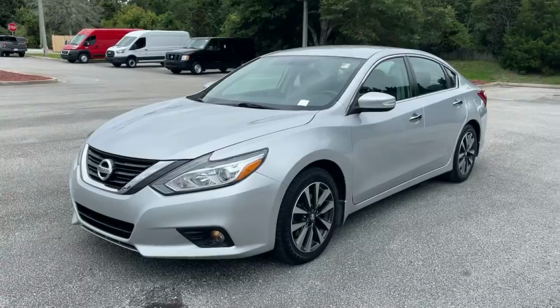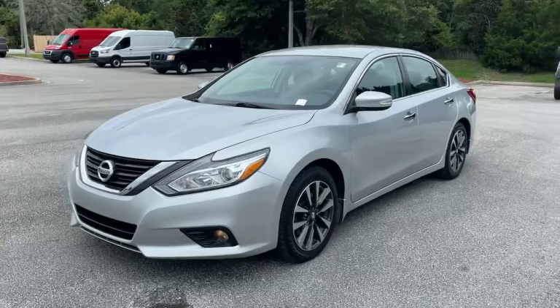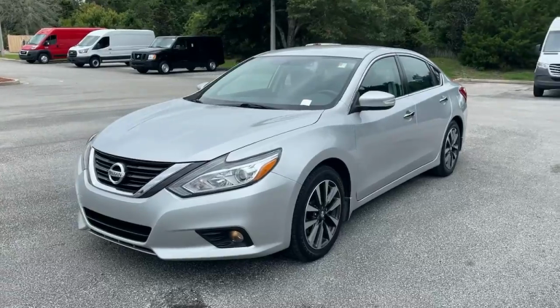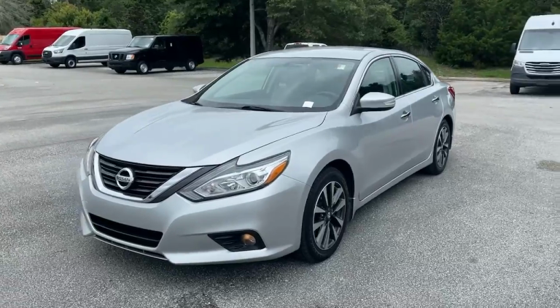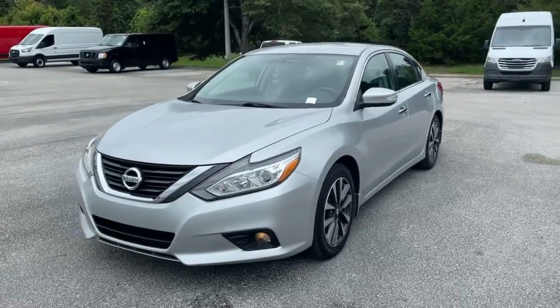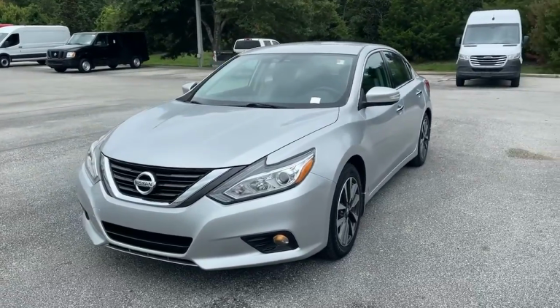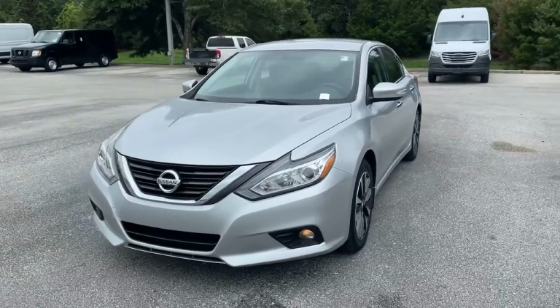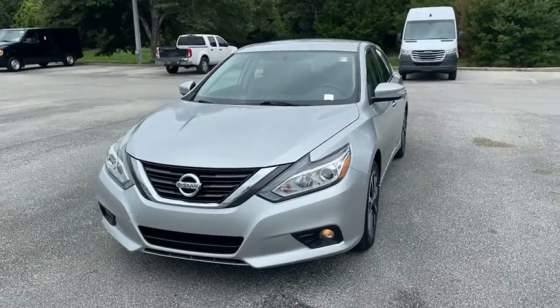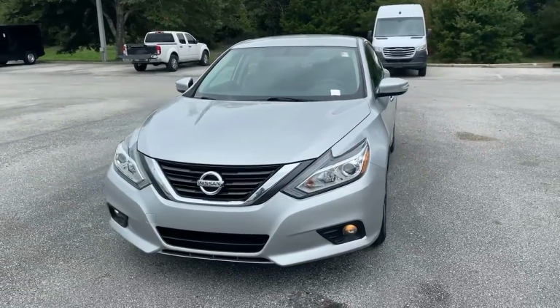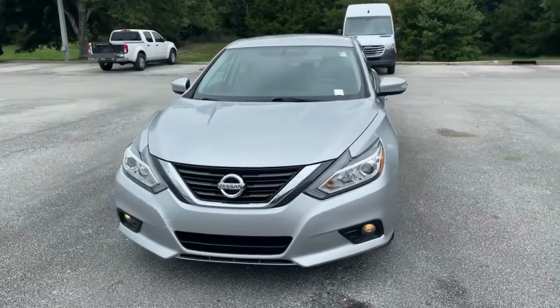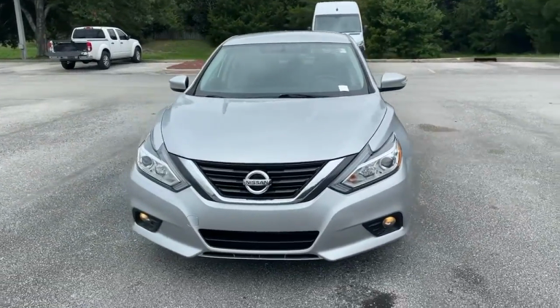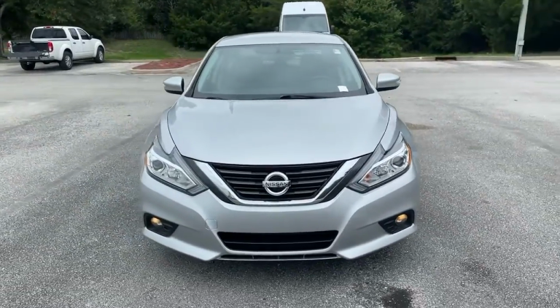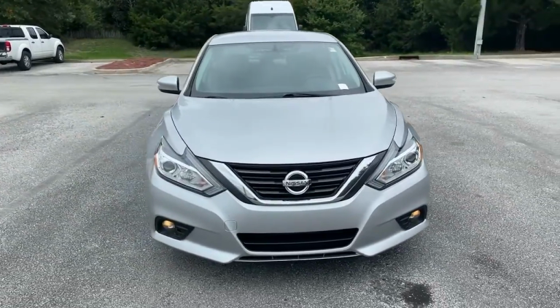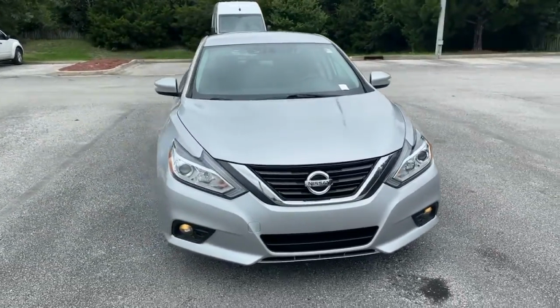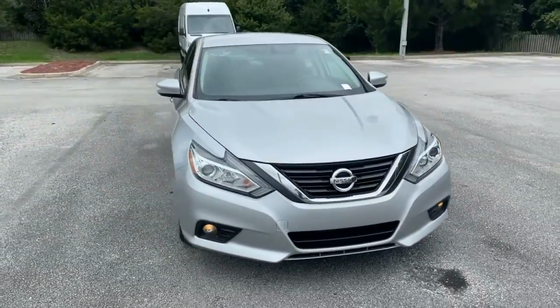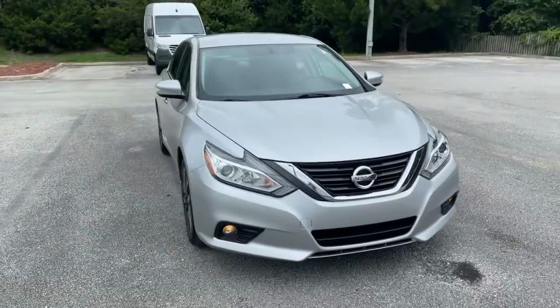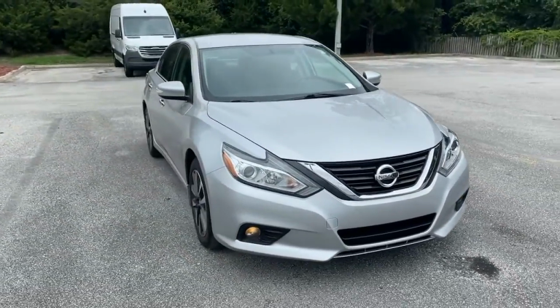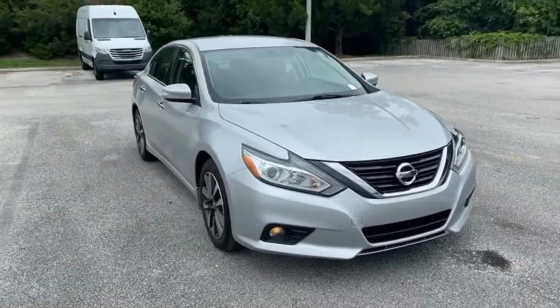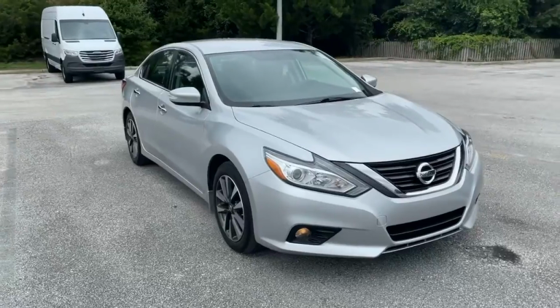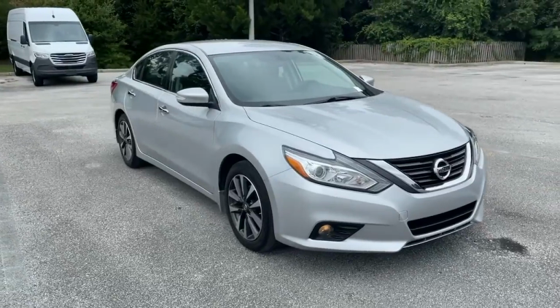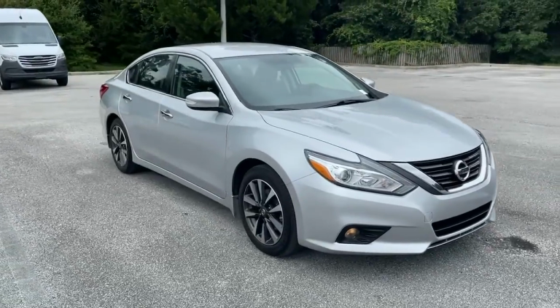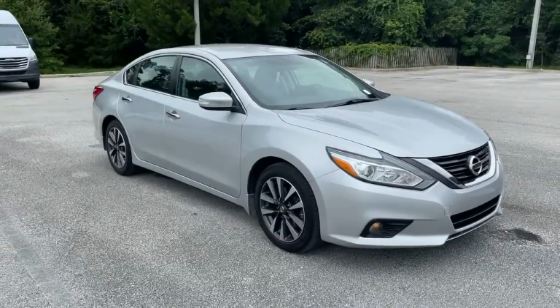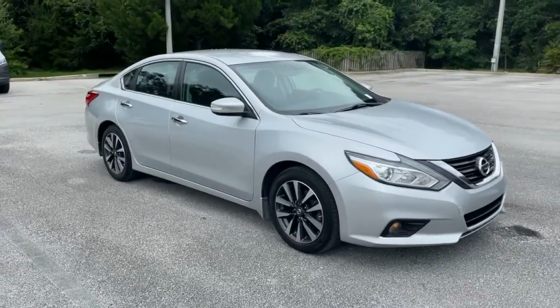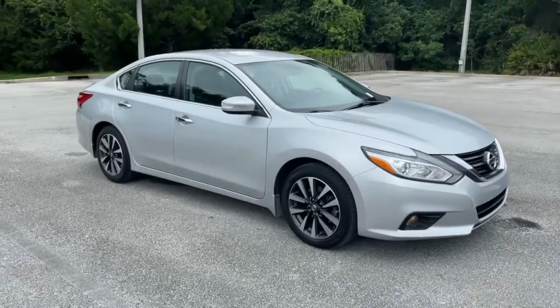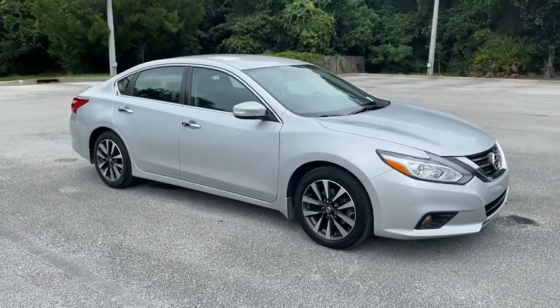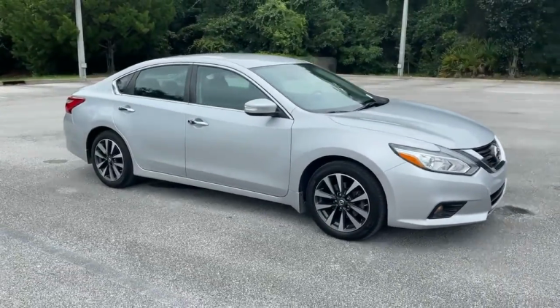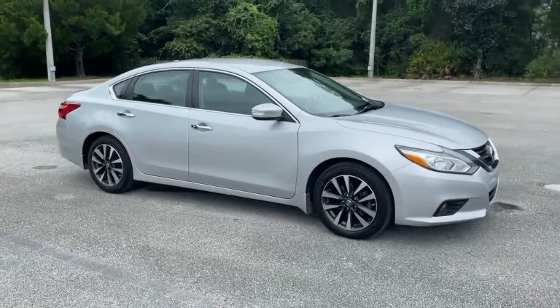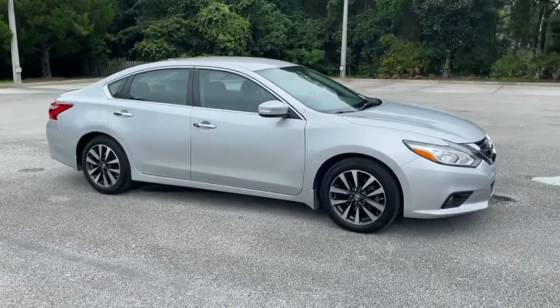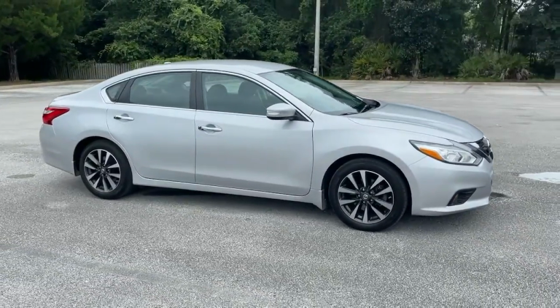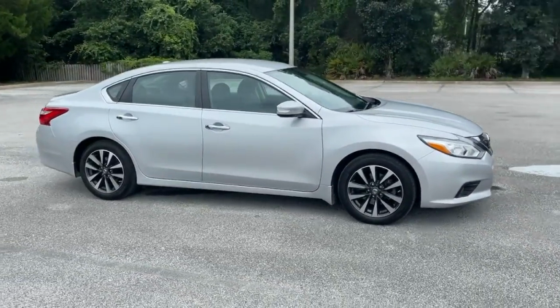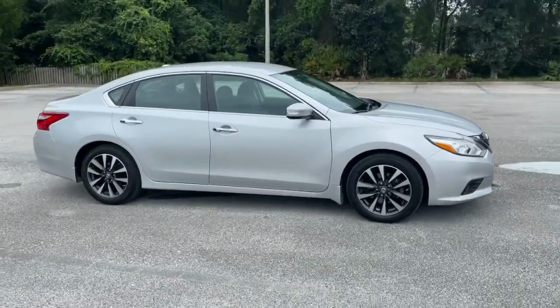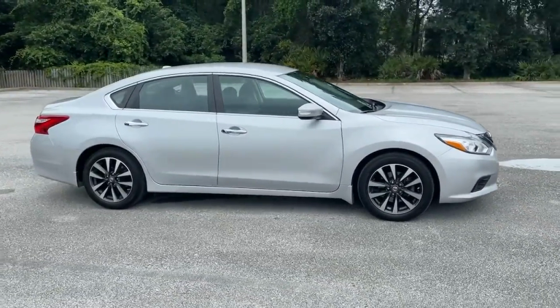You'll have love at first sight with the 2016 Nissan Altima. This well-equipped Altima delivers big on style and substance.